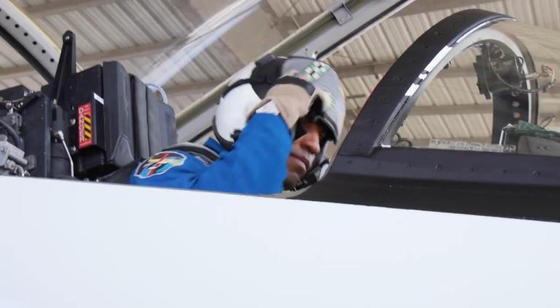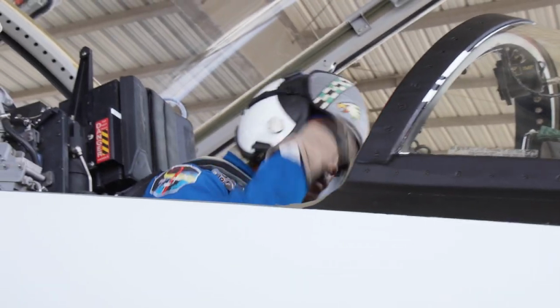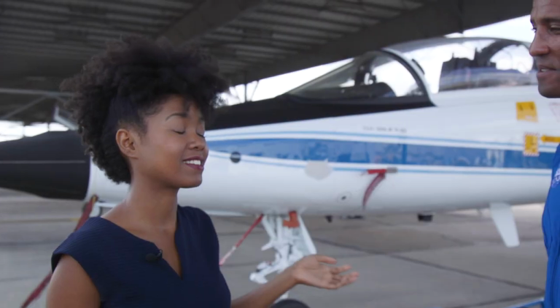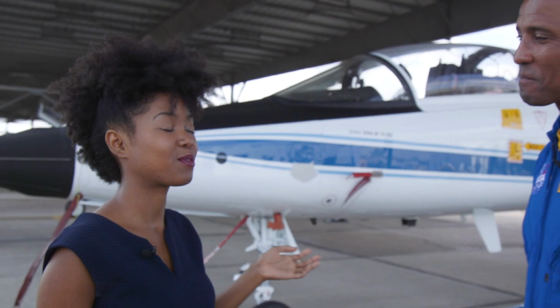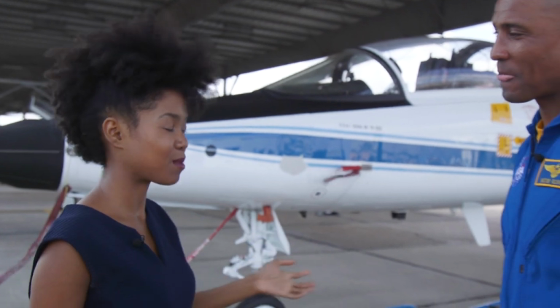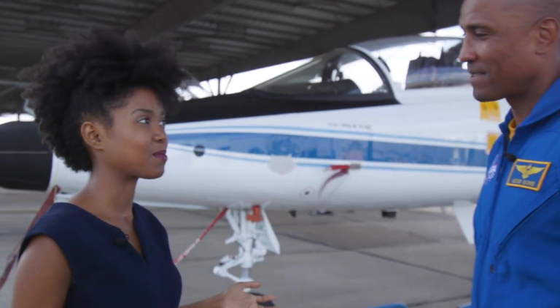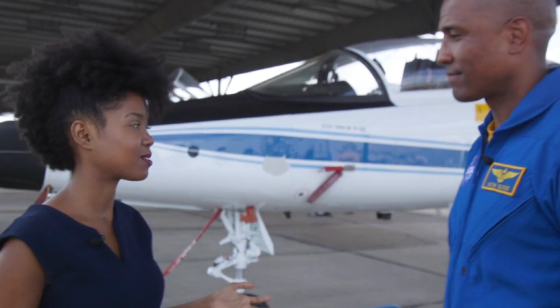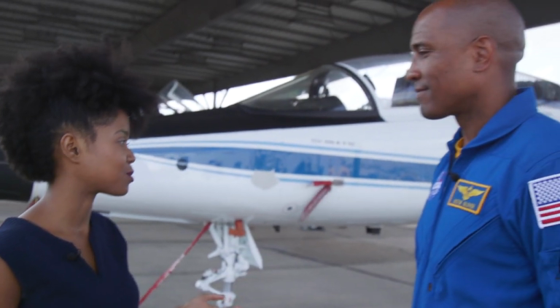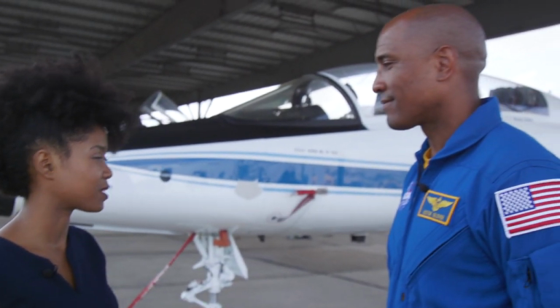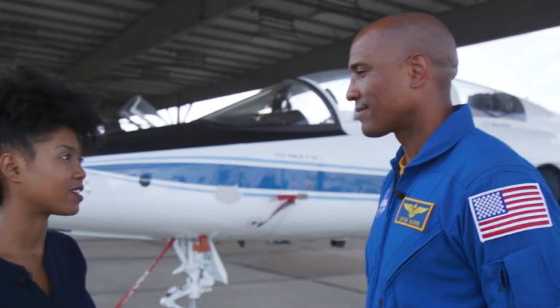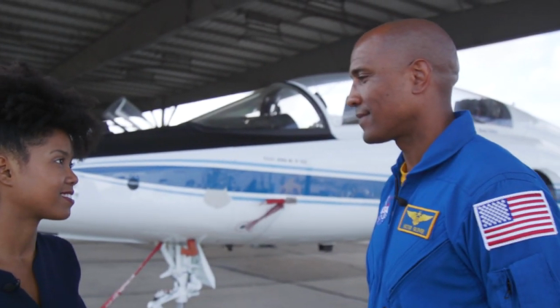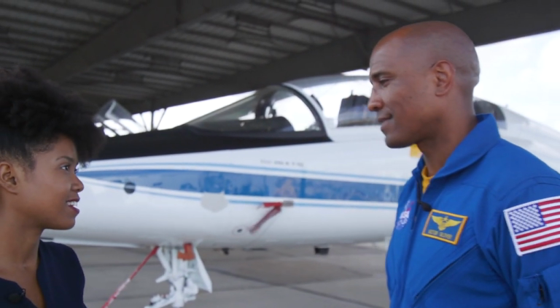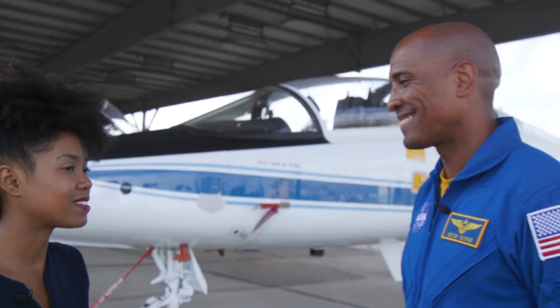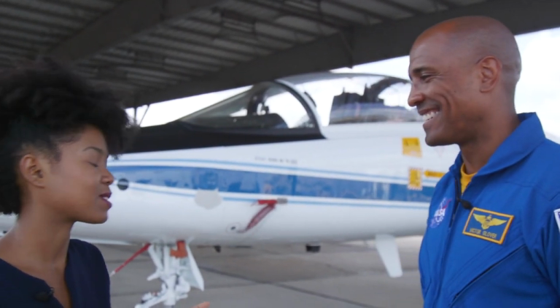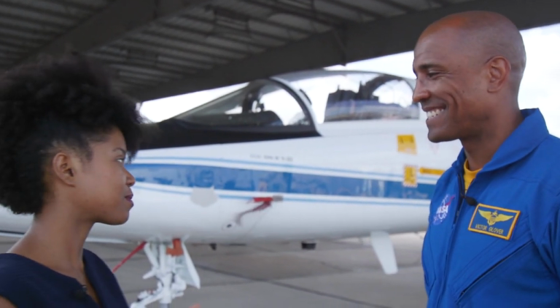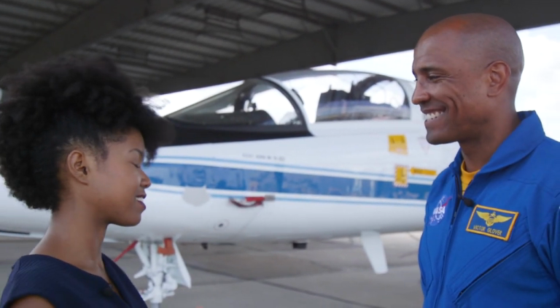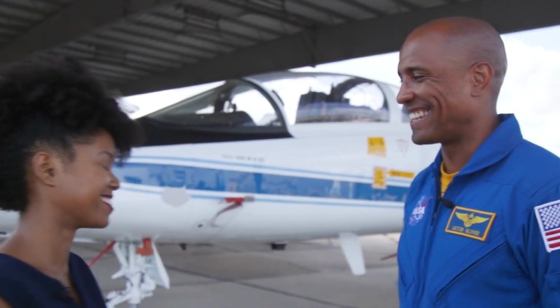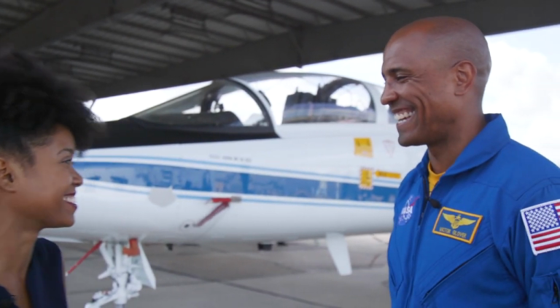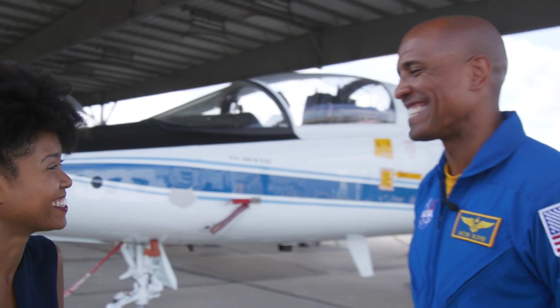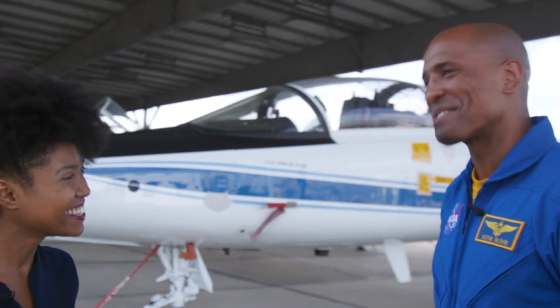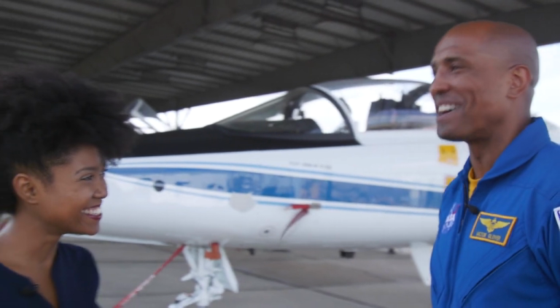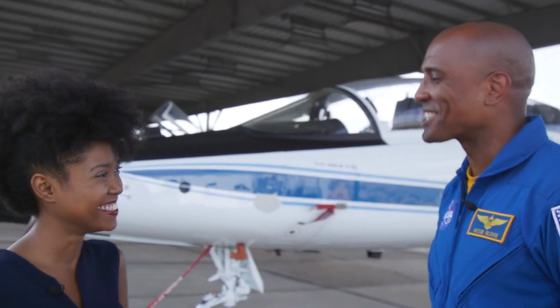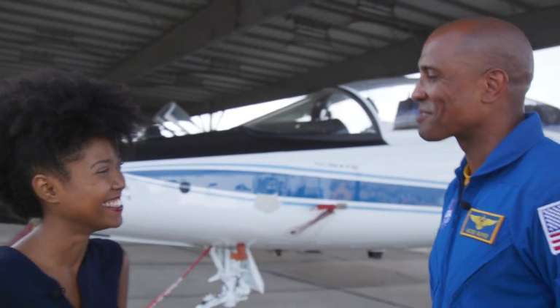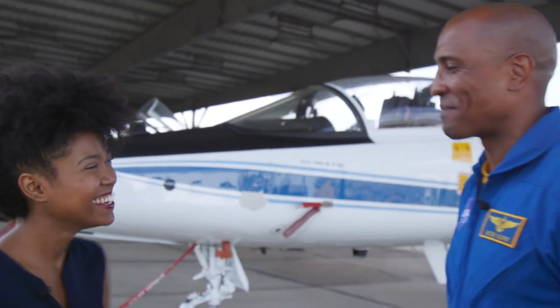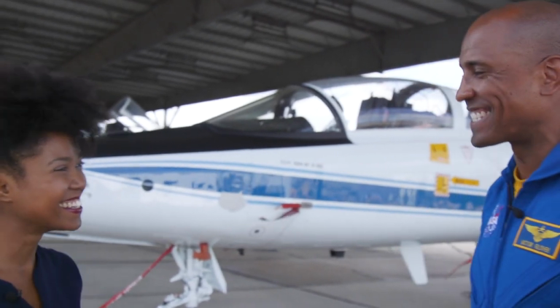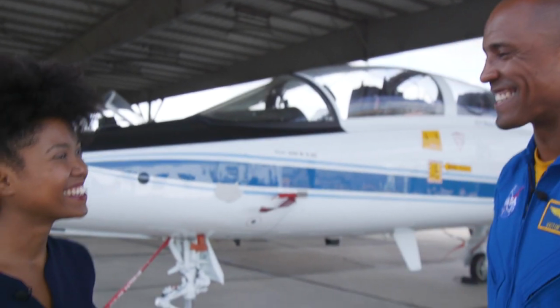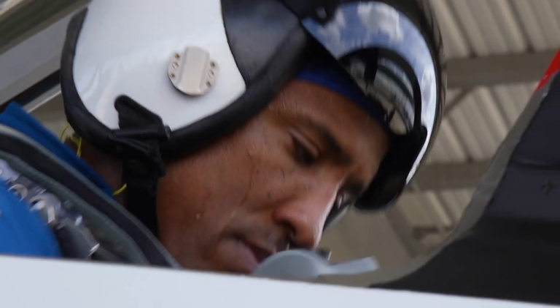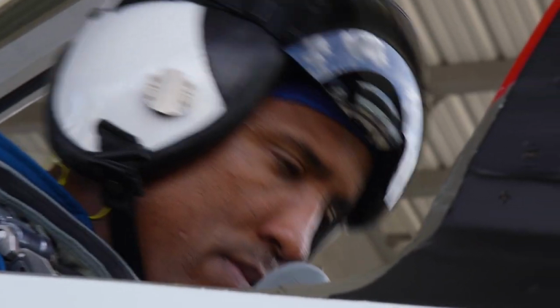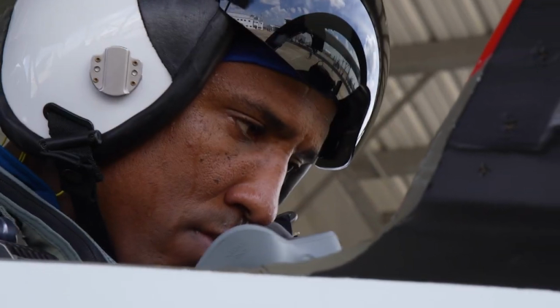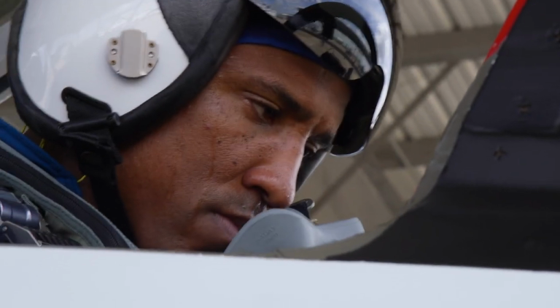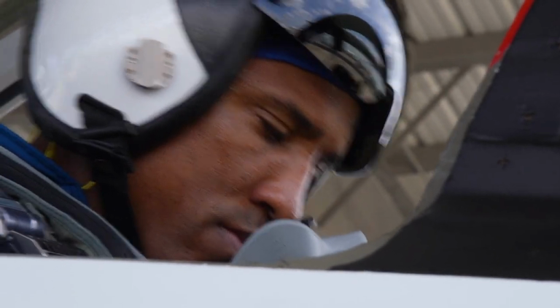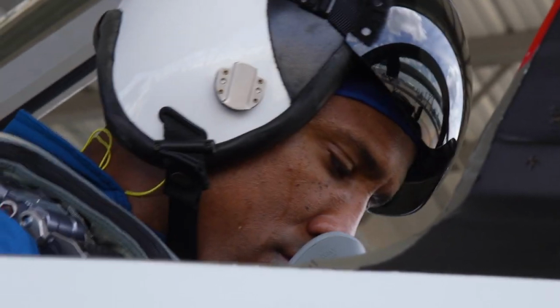It seems very important, but it also seems really fun. I mean, dangerous, but fun. 'Dangerous, but fun' — that's a good description of flying the T-38. Oh, my god.